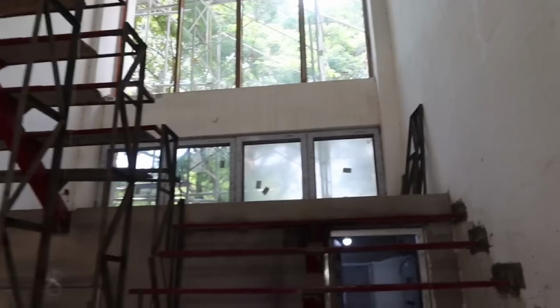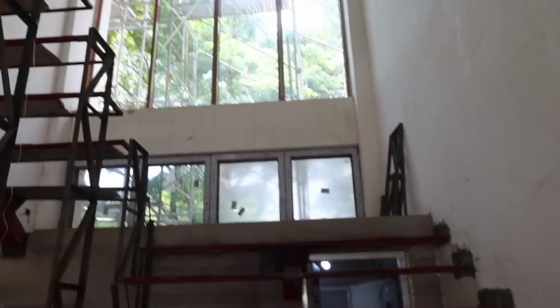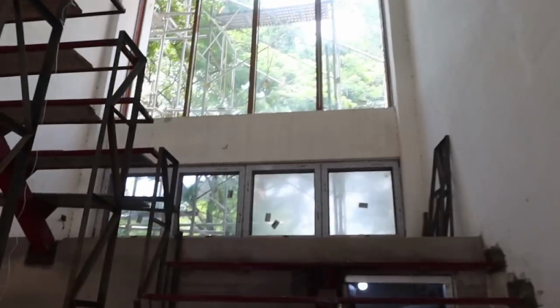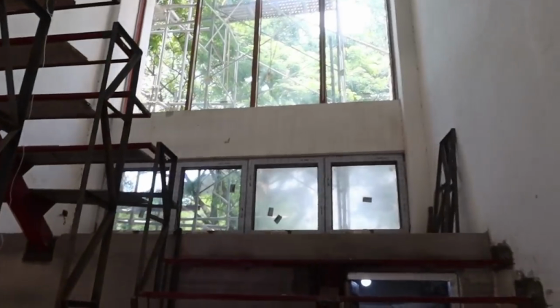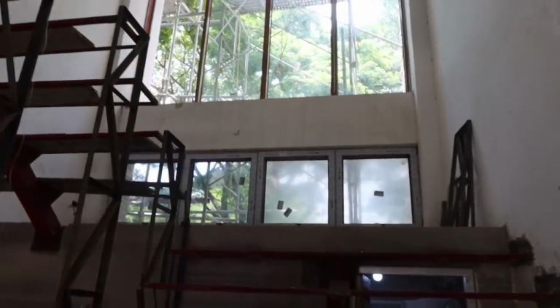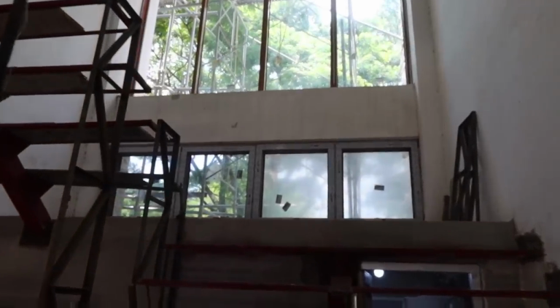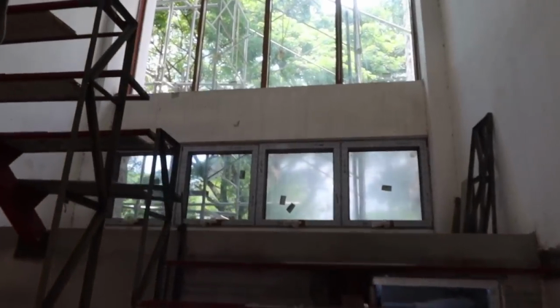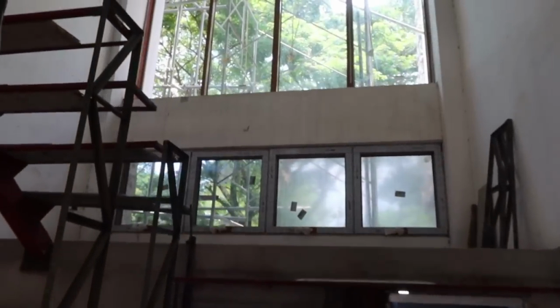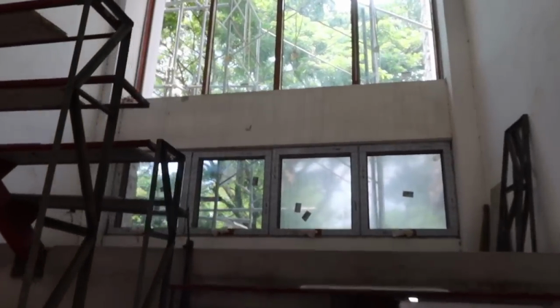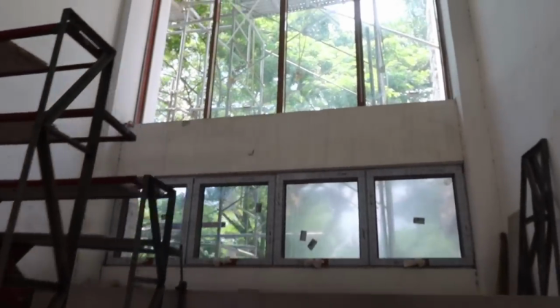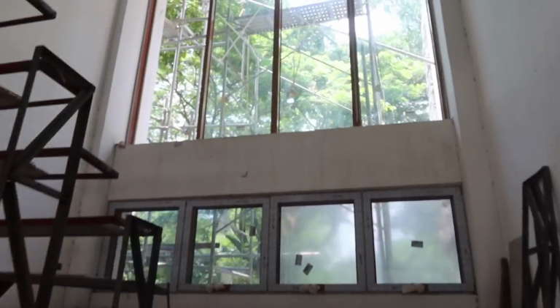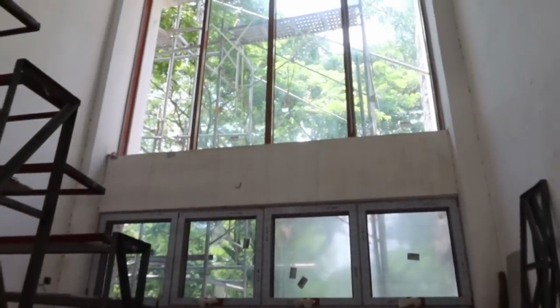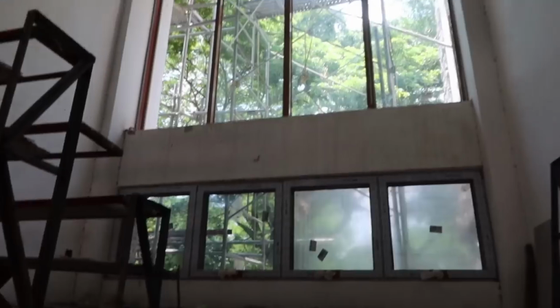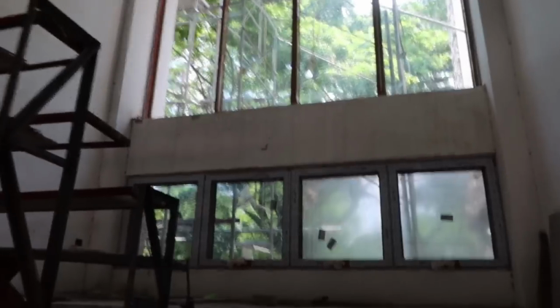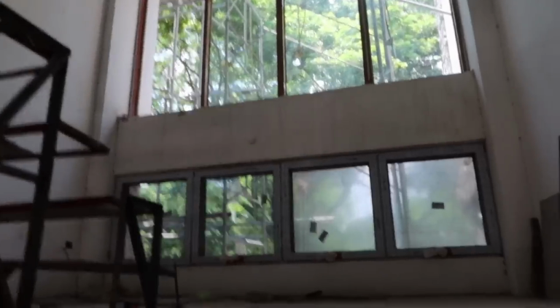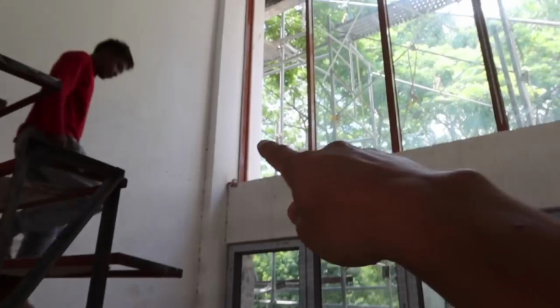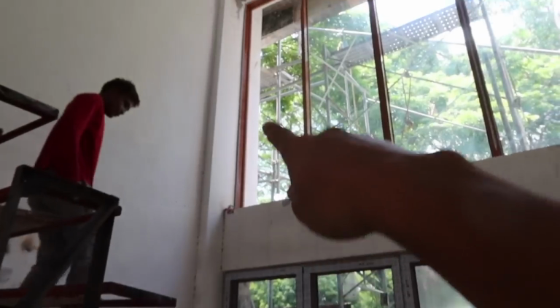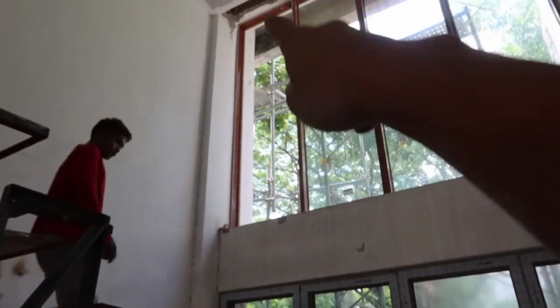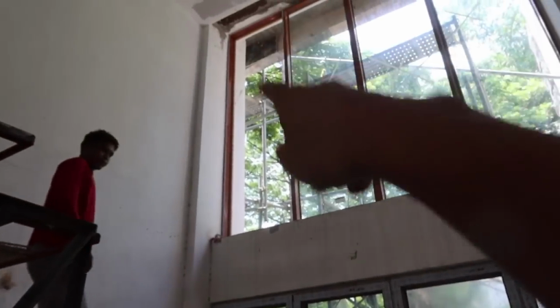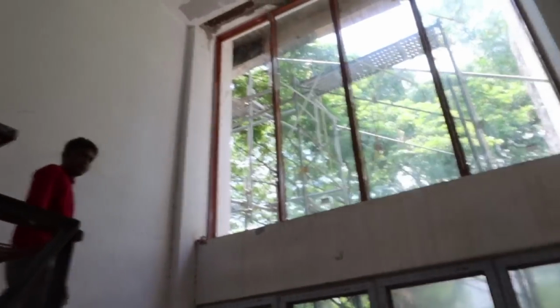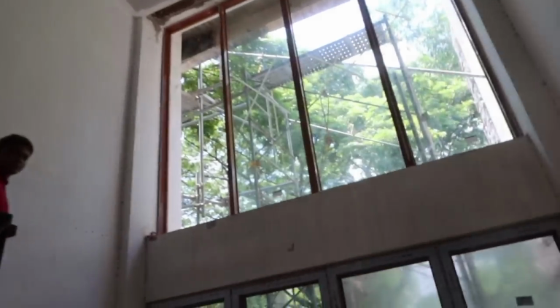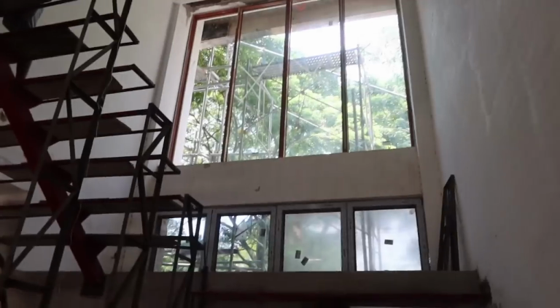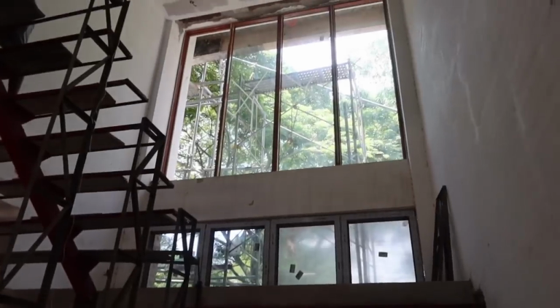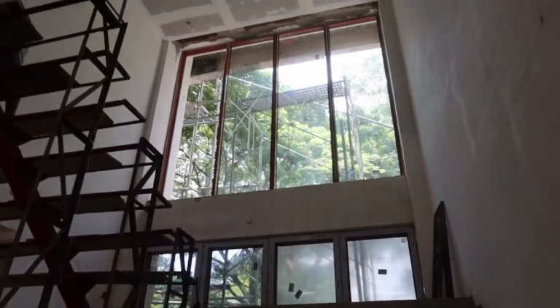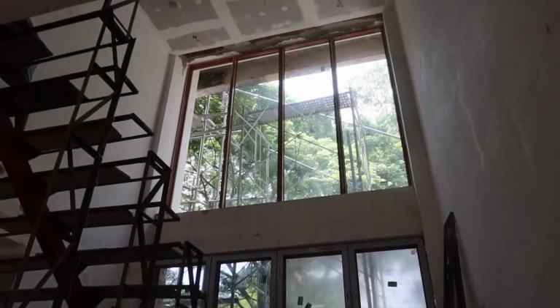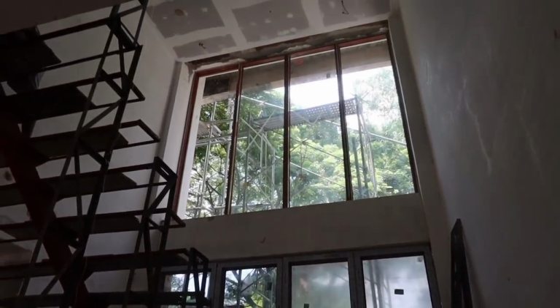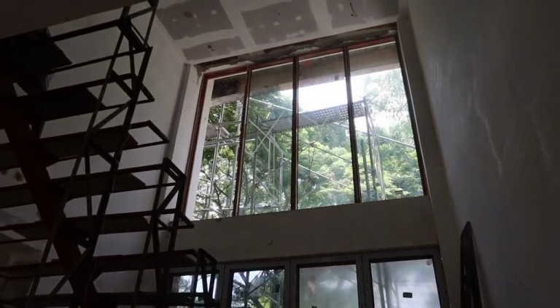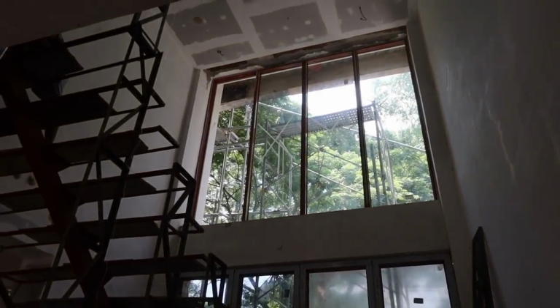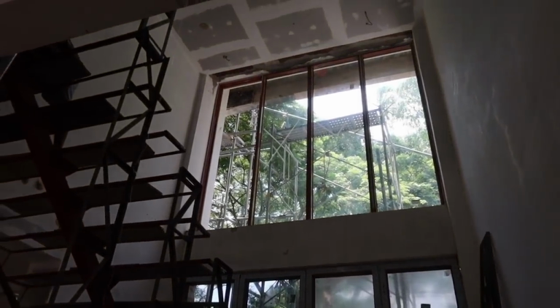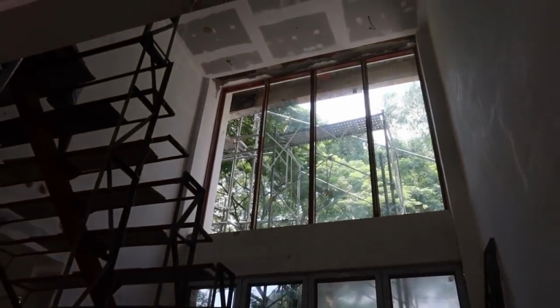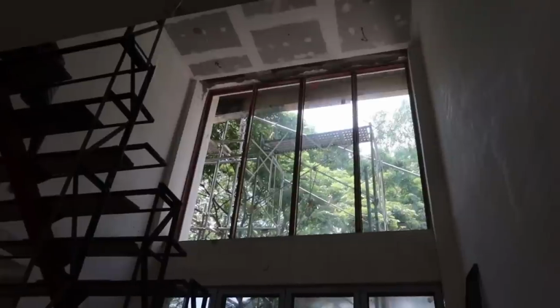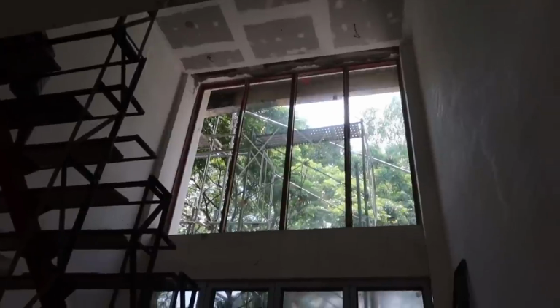OMG guys, they finally installed the windows here. See that? They still need to add one more, but the house is pretty enclosed now. Love it.